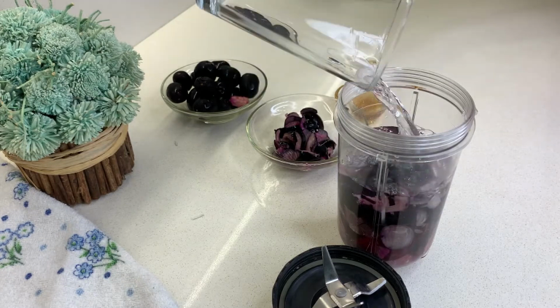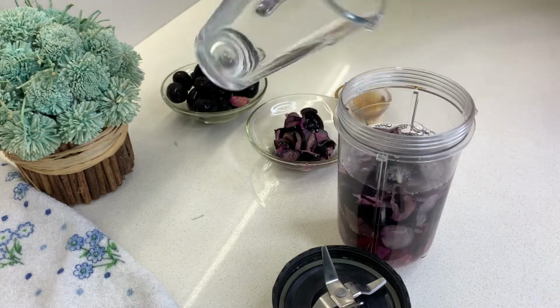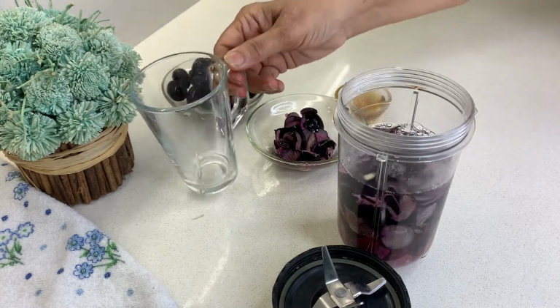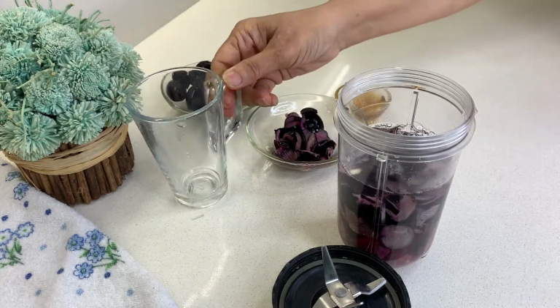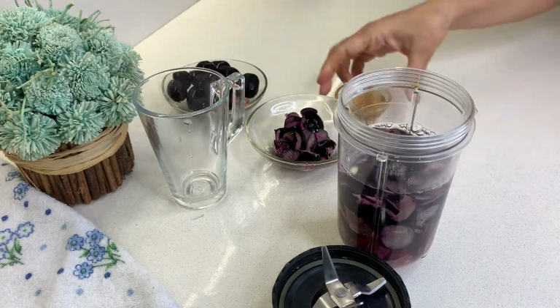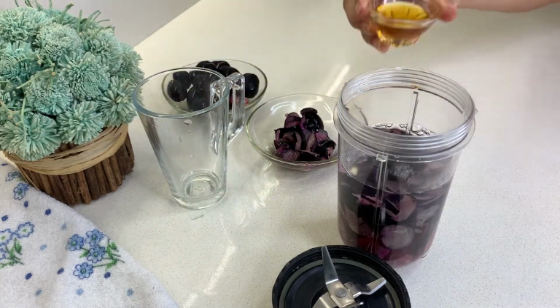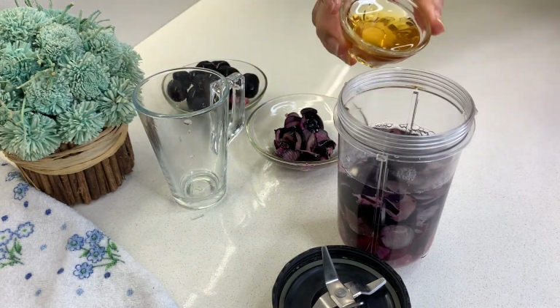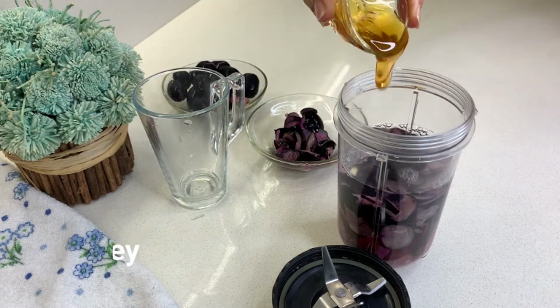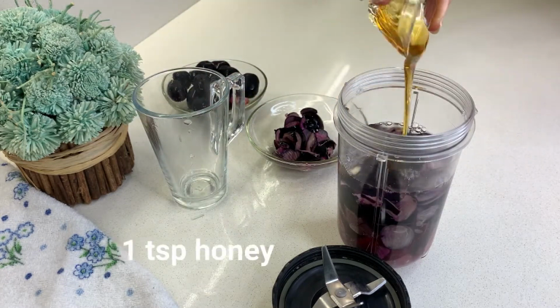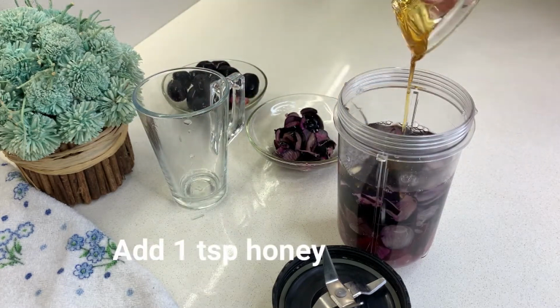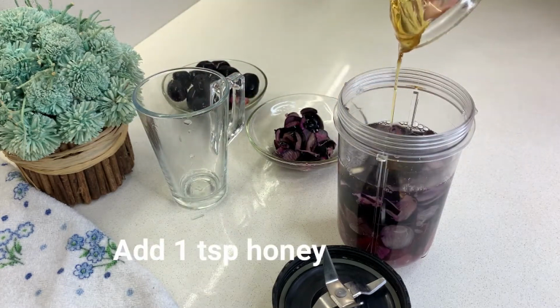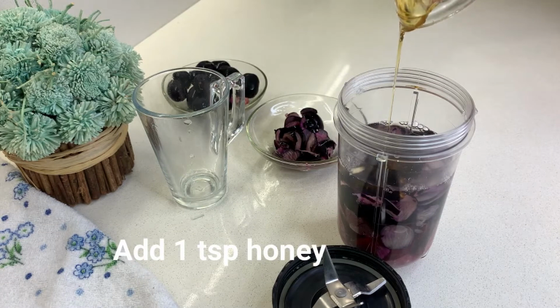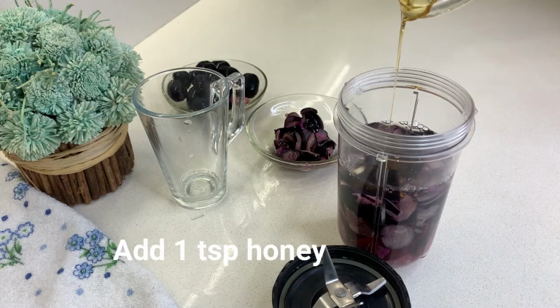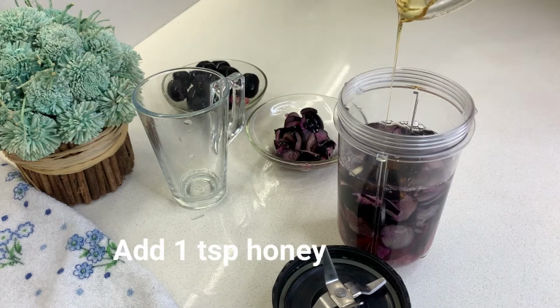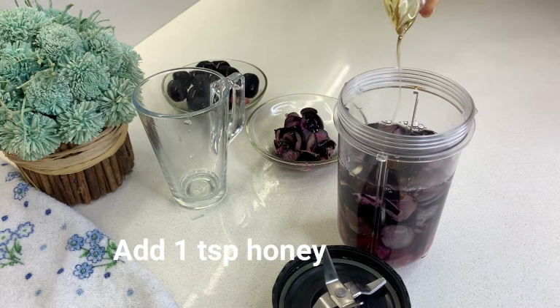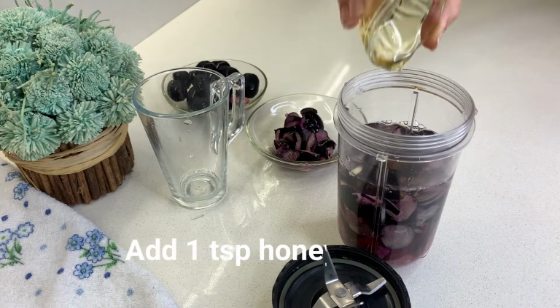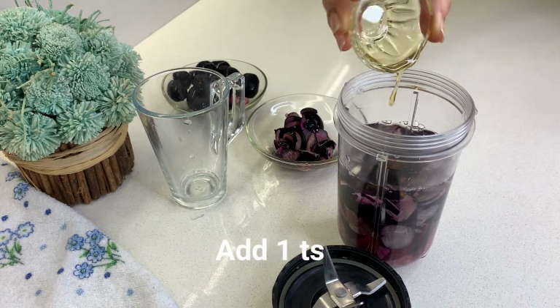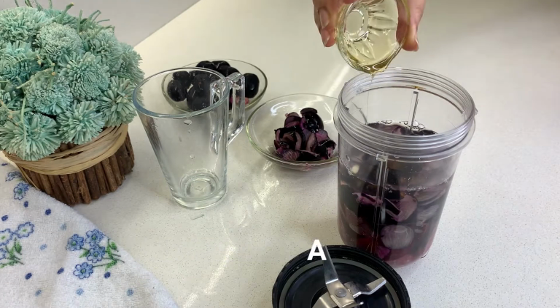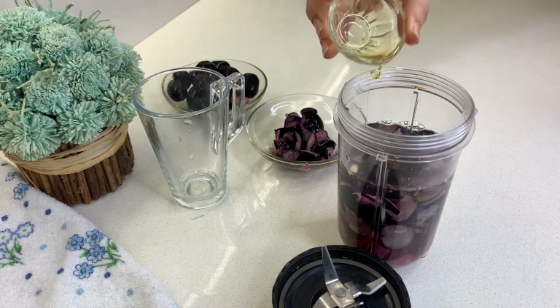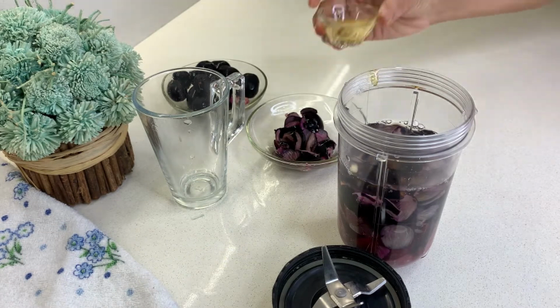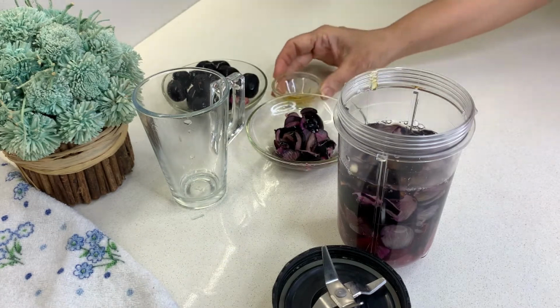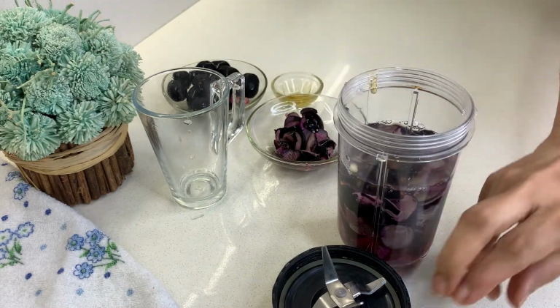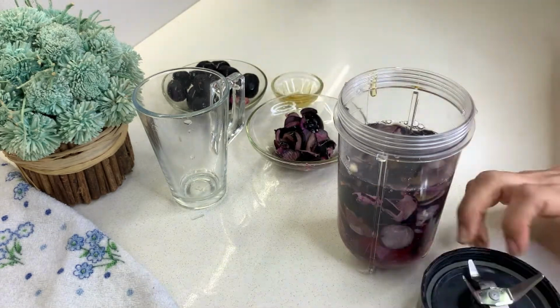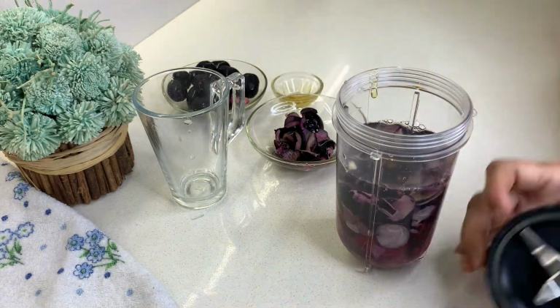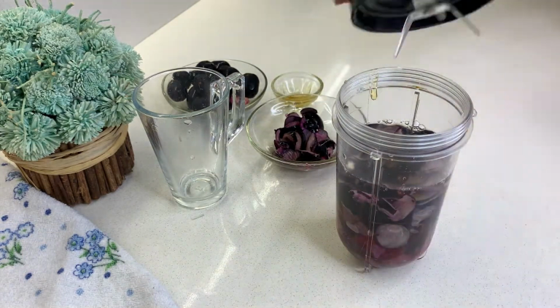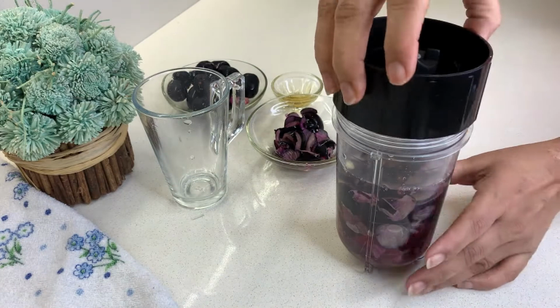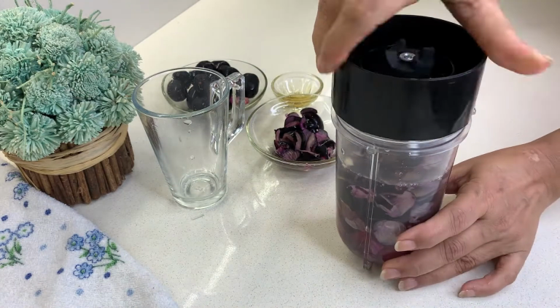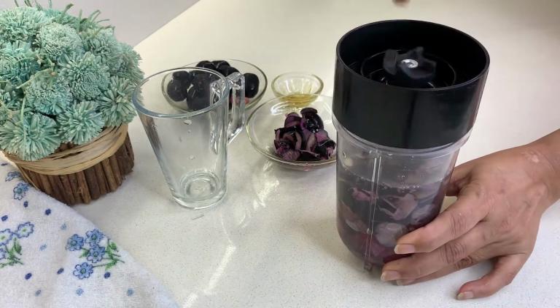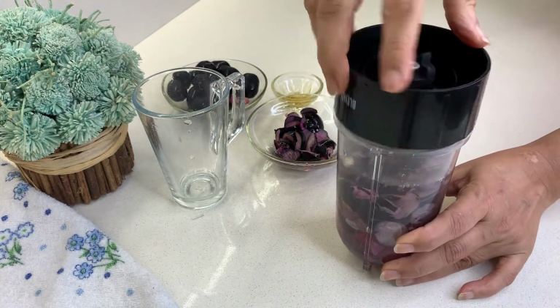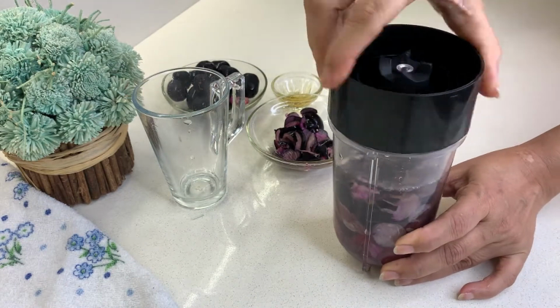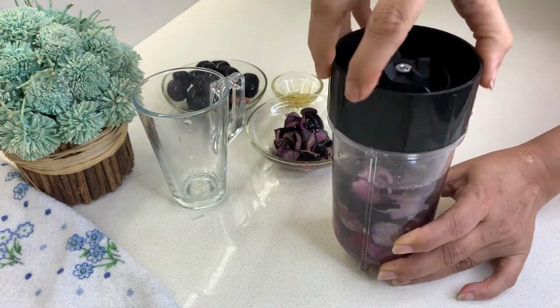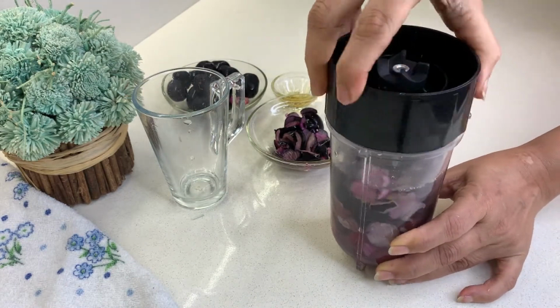We will have this juice in the morning. We will add 1 teaspoon of honey. If you don't eat honey, you can add sugar instead.